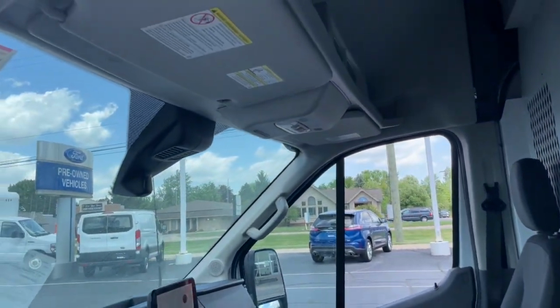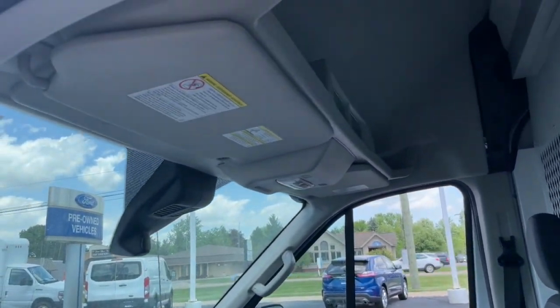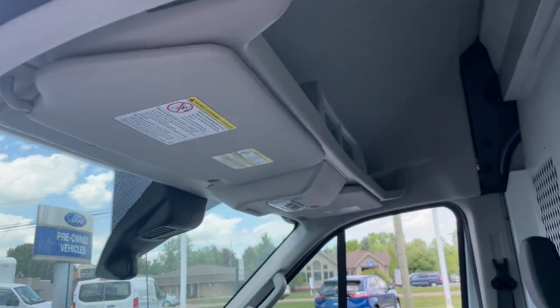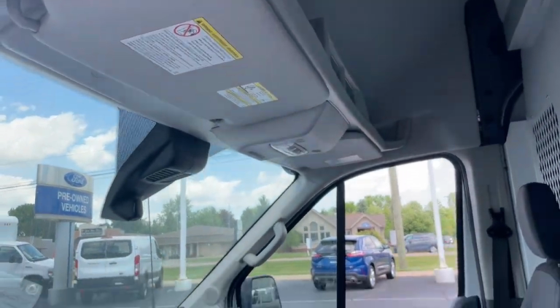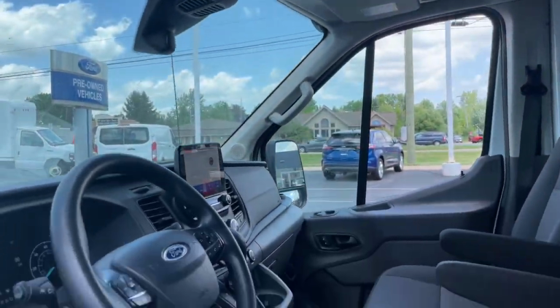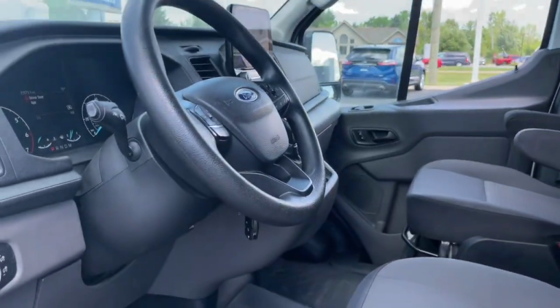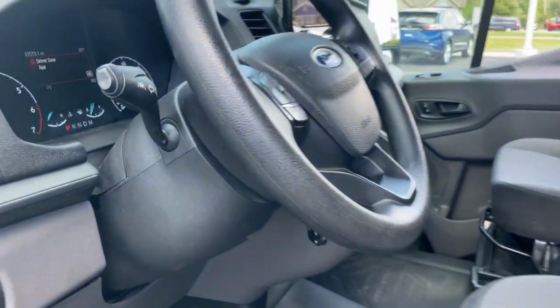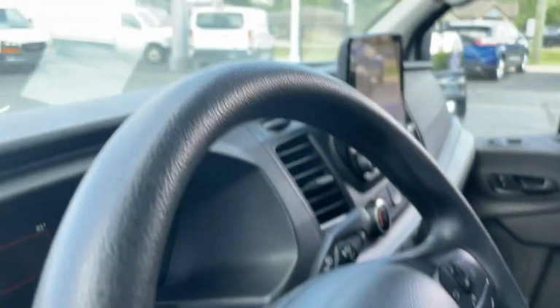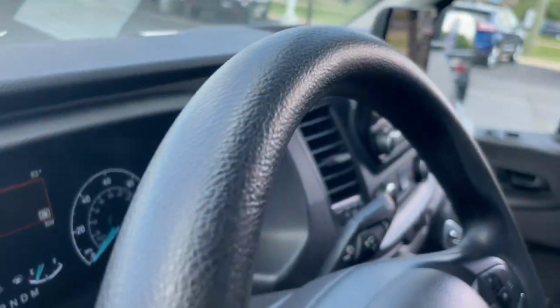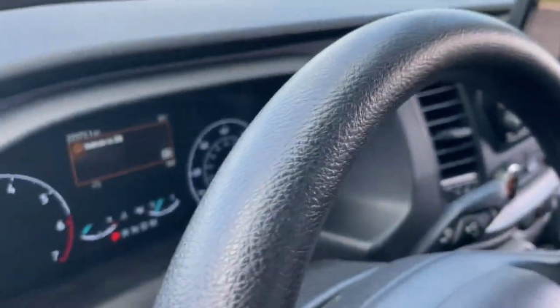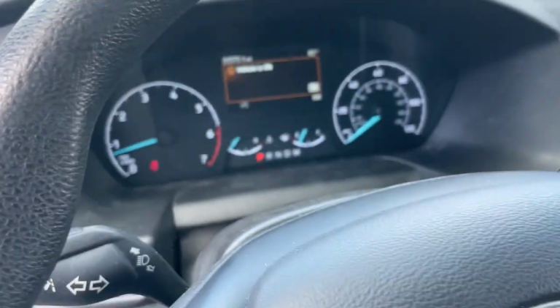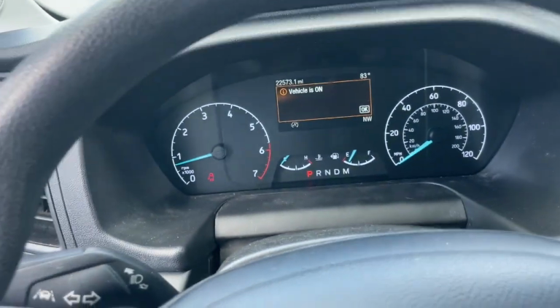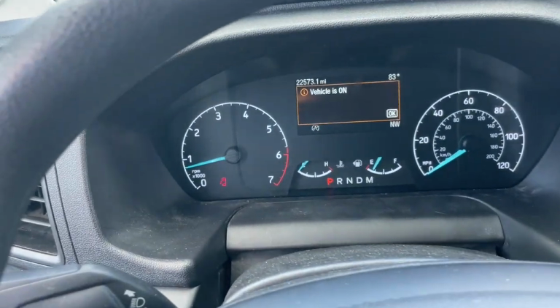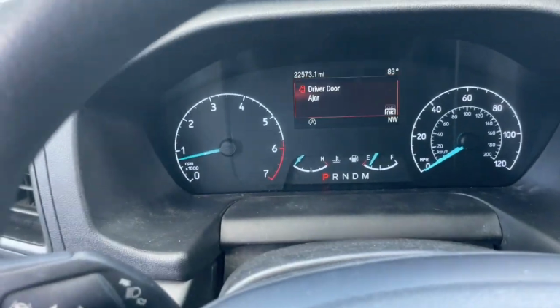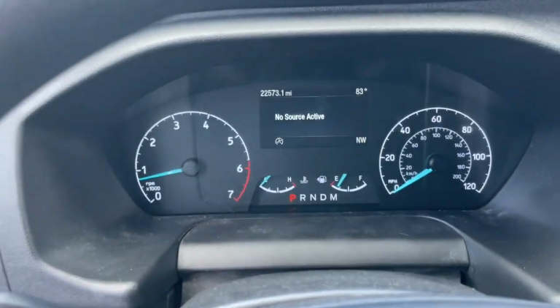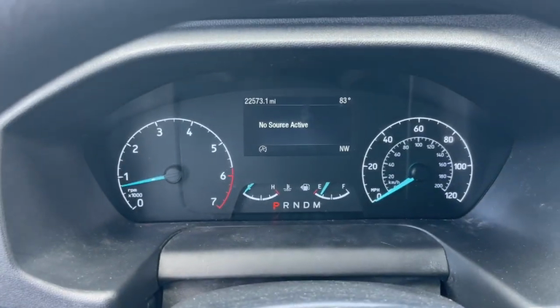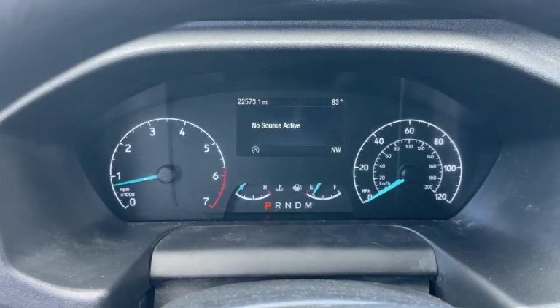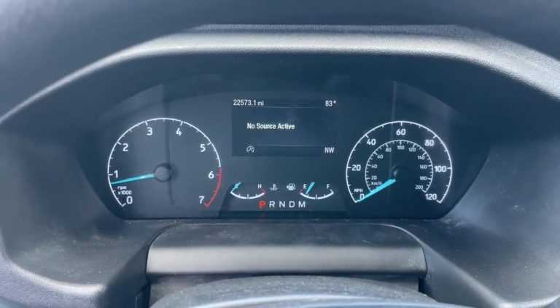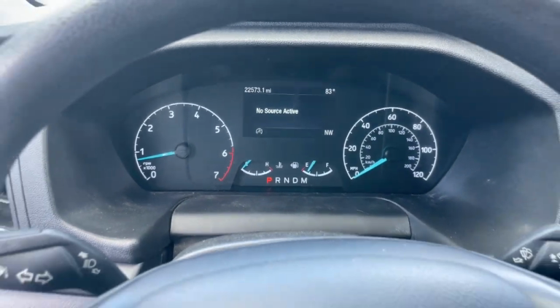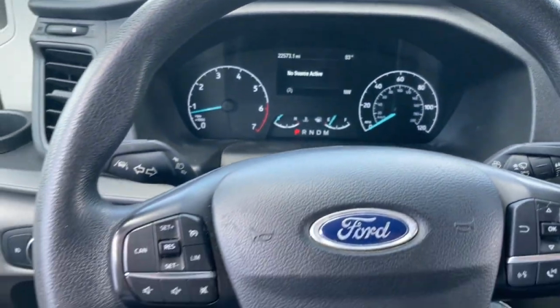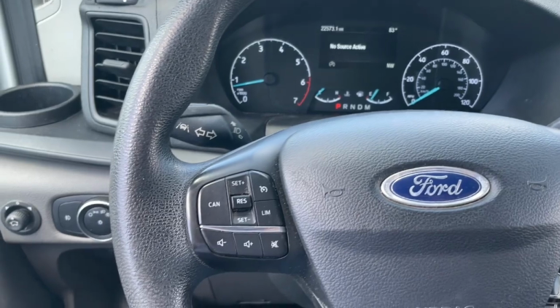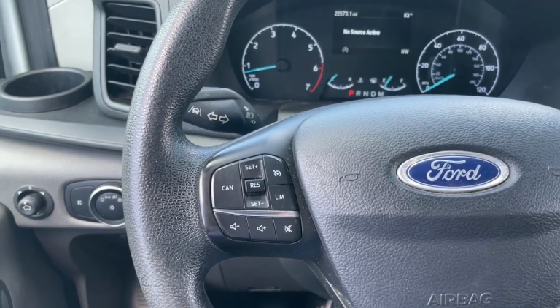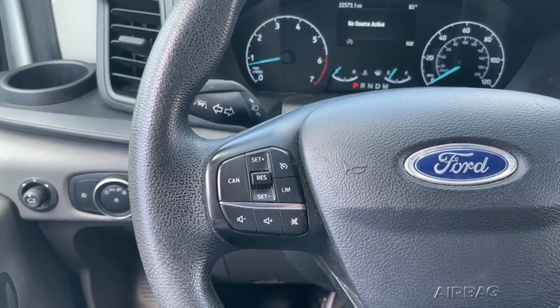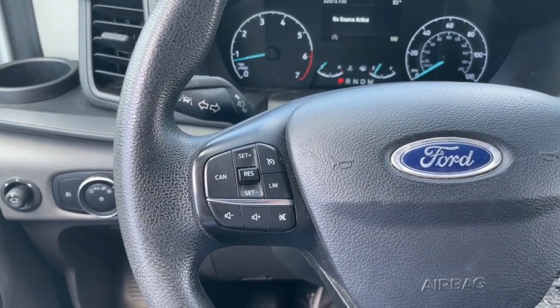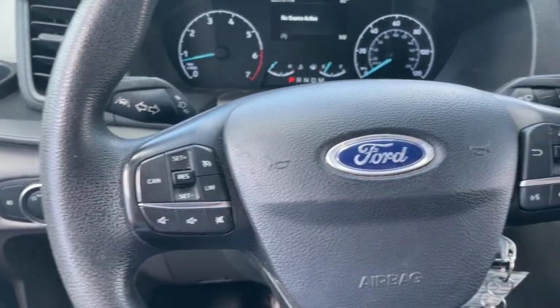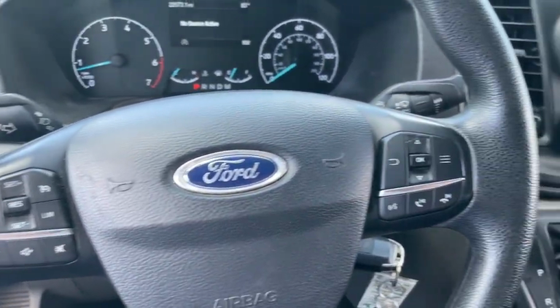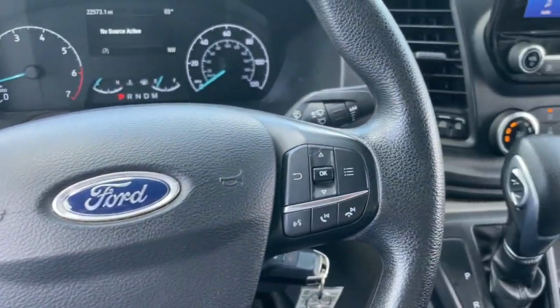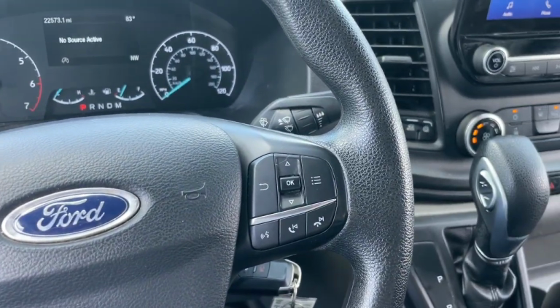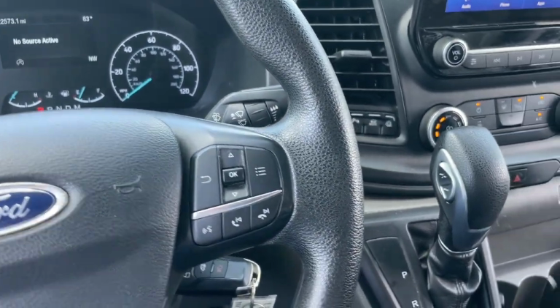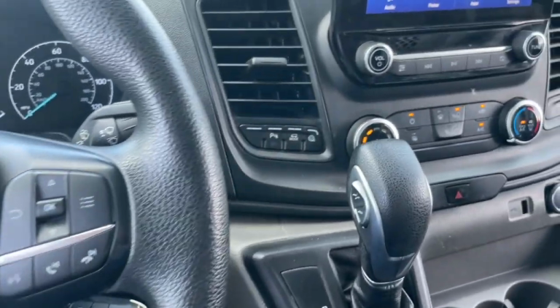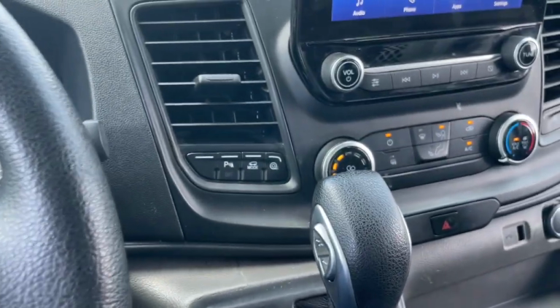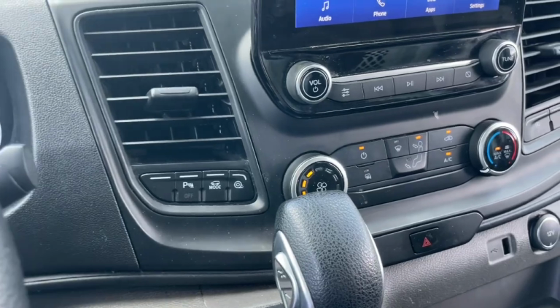Intelligent auto on-off high beams, pre-collision system, keyless entry, lane keeping assist, Bluetooth connection, Wi-Fi hotspot, stability control, rain sensing wipers, full-size spare tire, traction control.